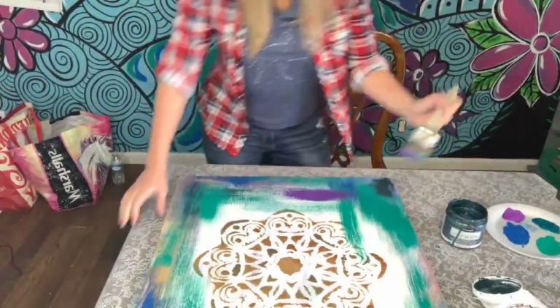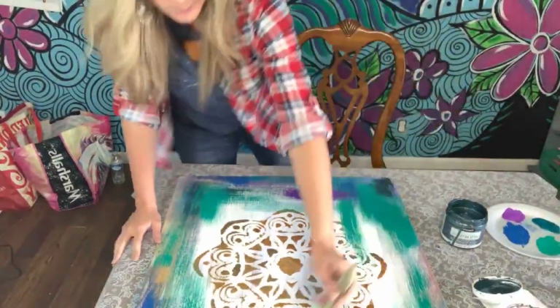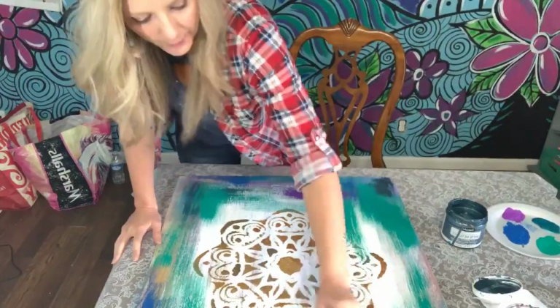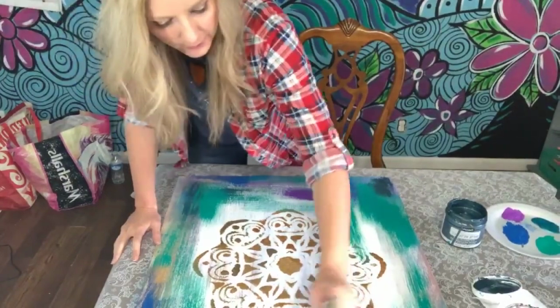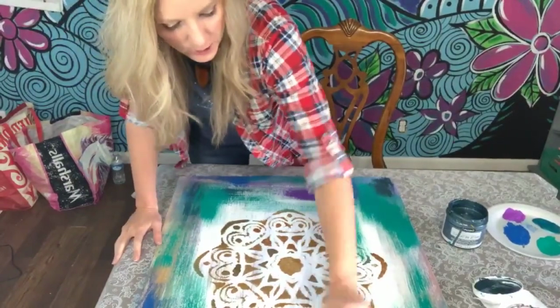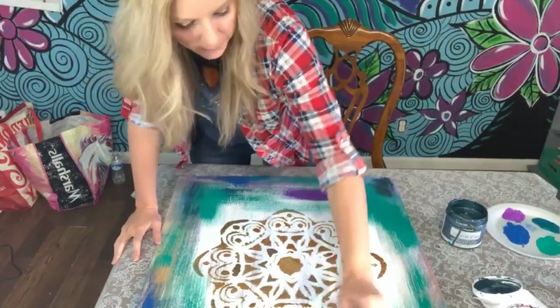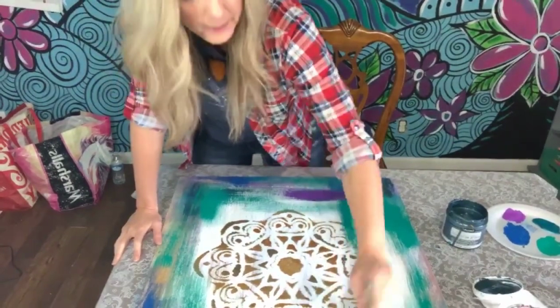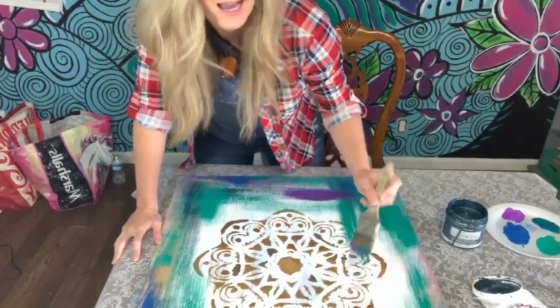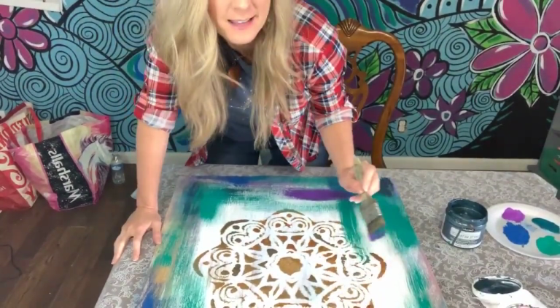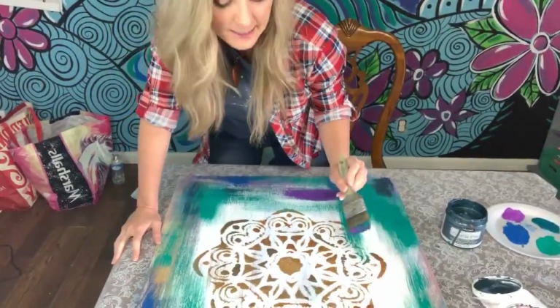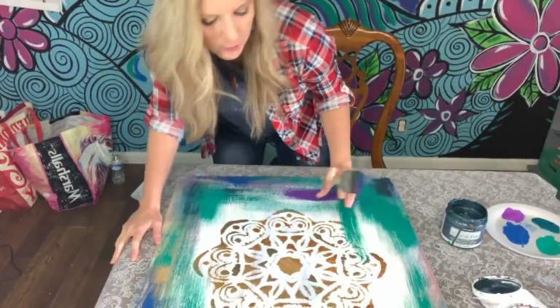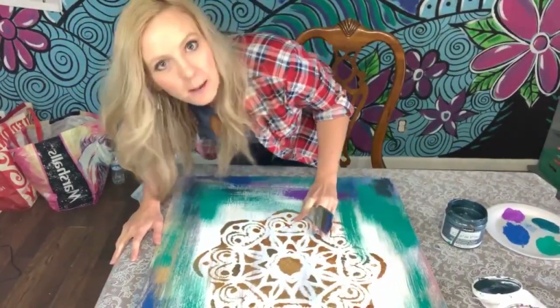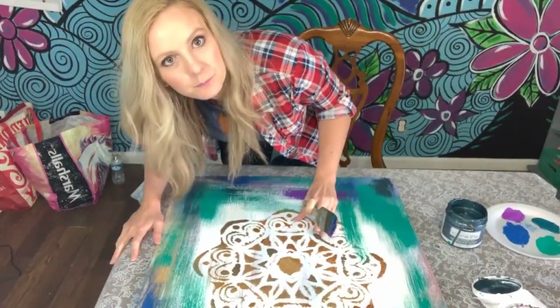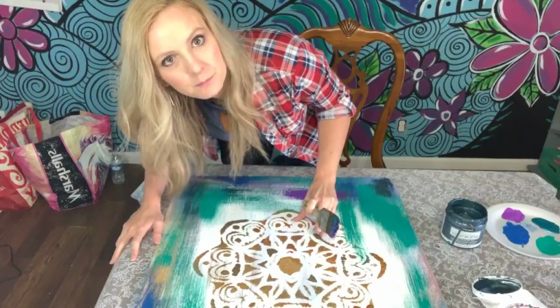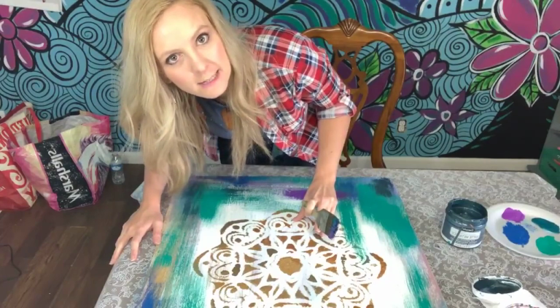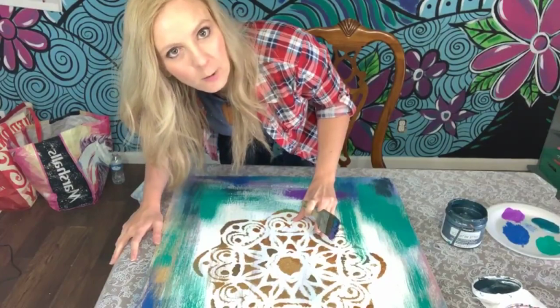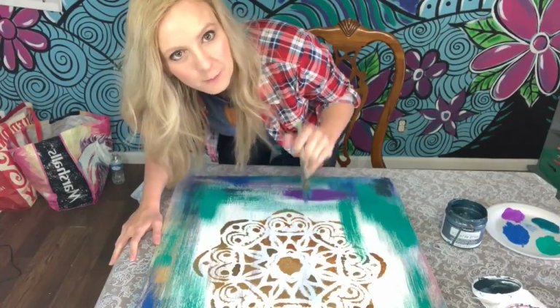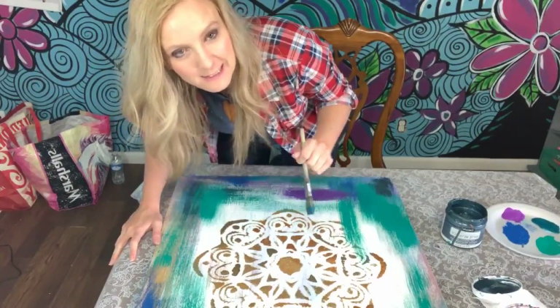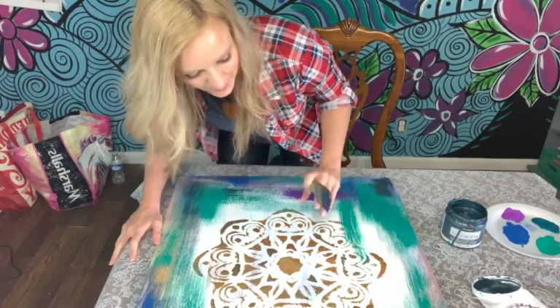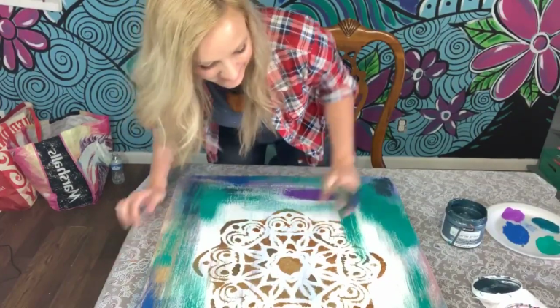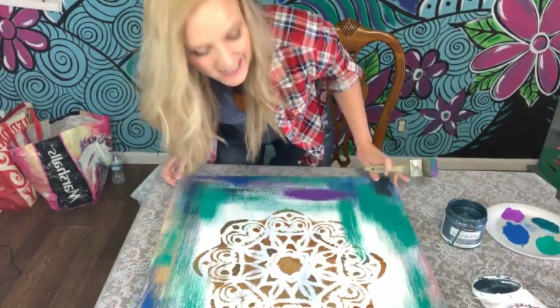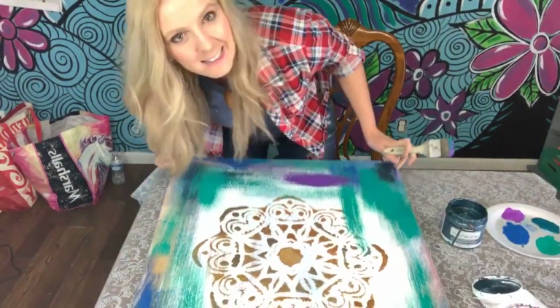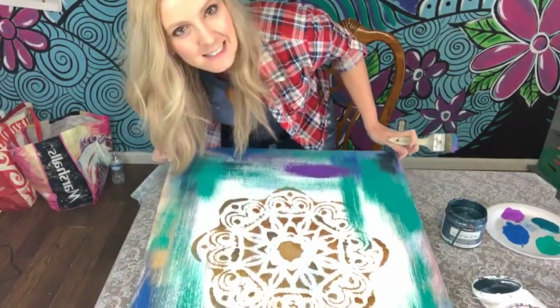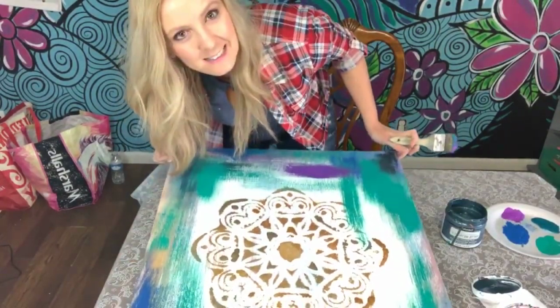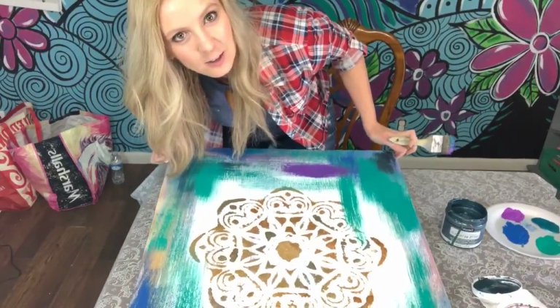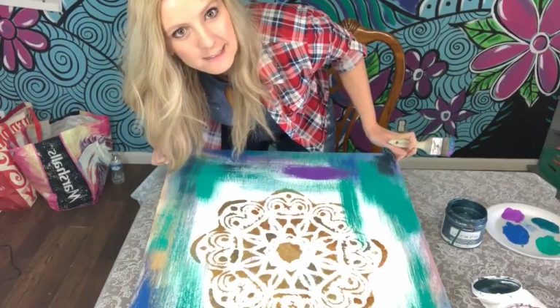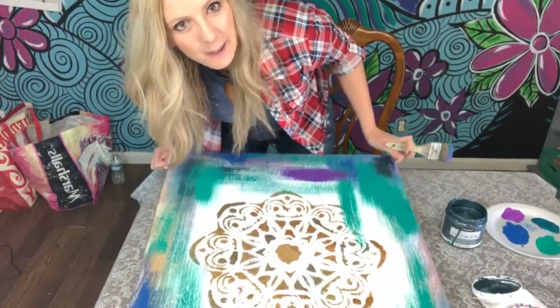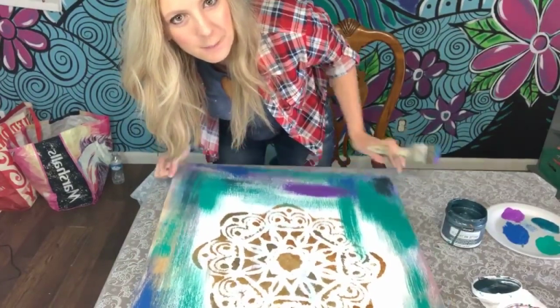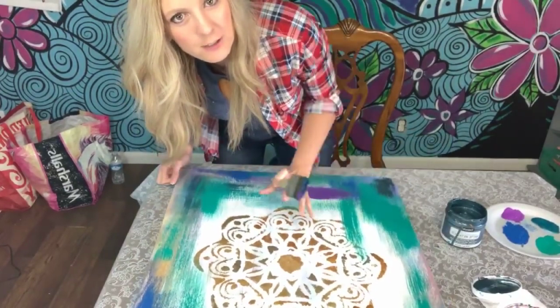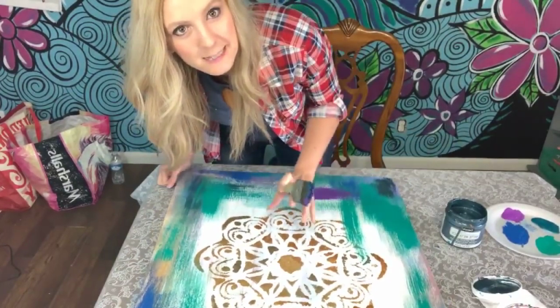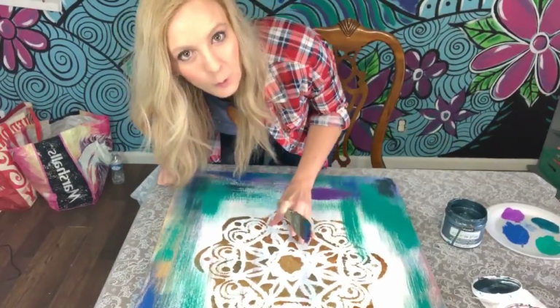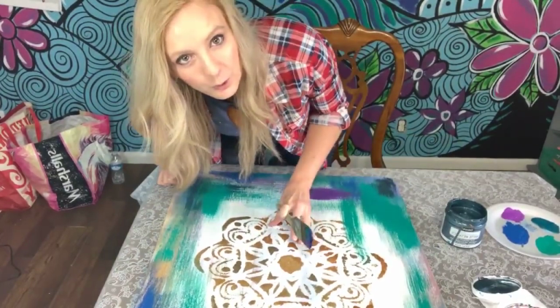I'm working on the background and going to change it up a little bit. I had done the stencil a few days ago, but I'm actually going to paint over it and make it more blue.